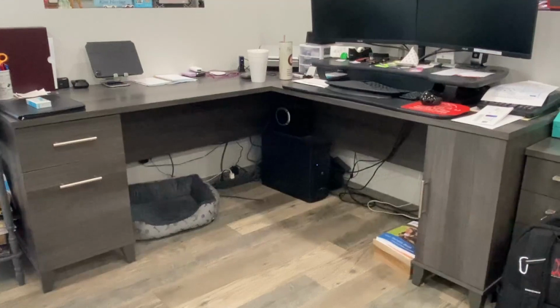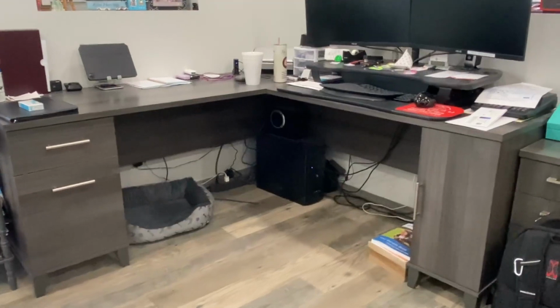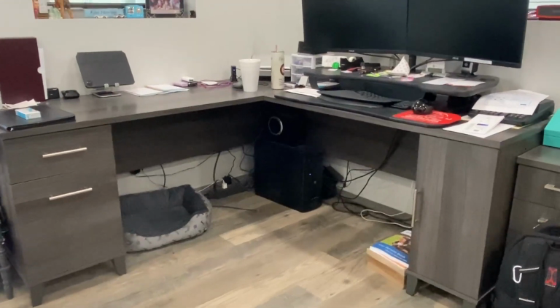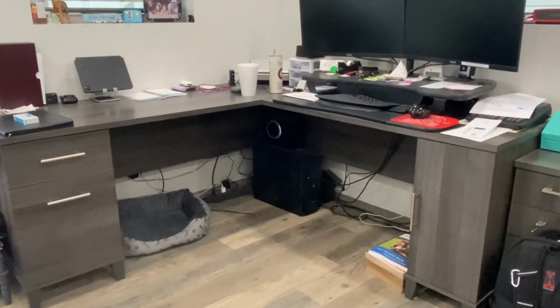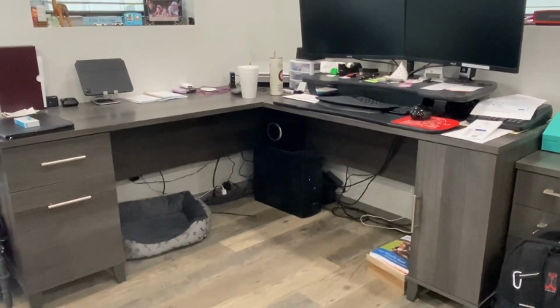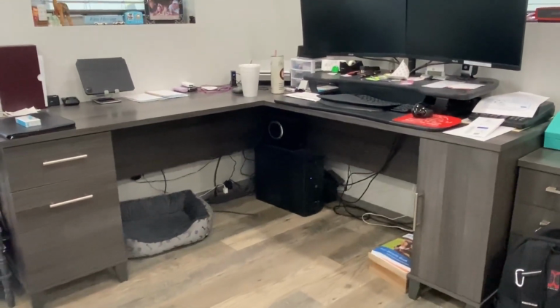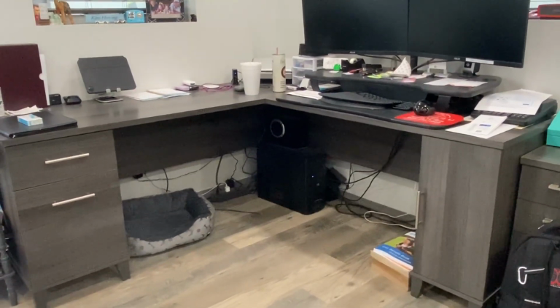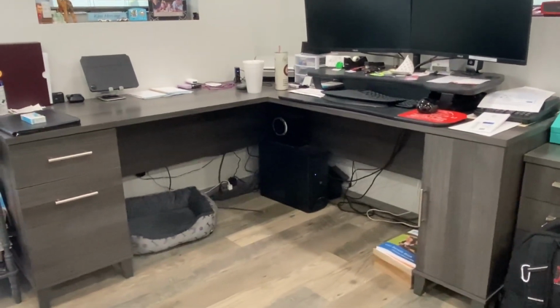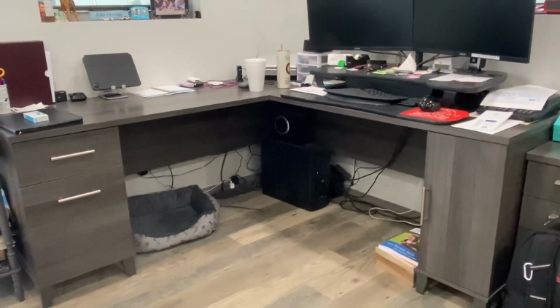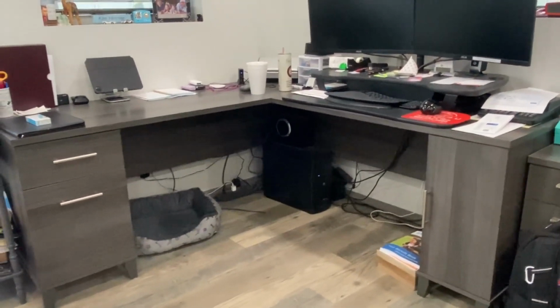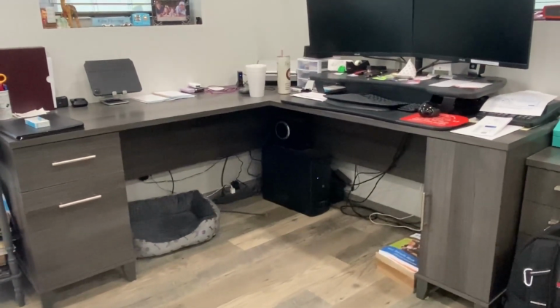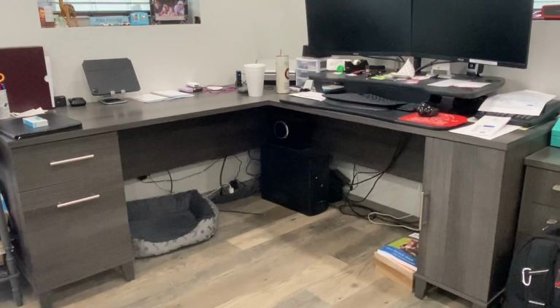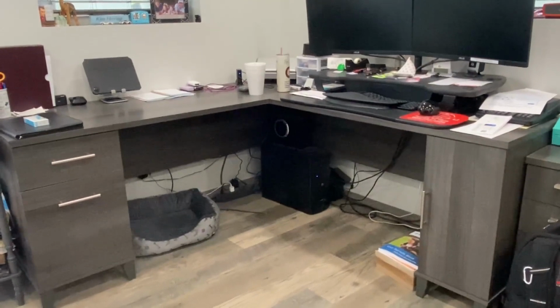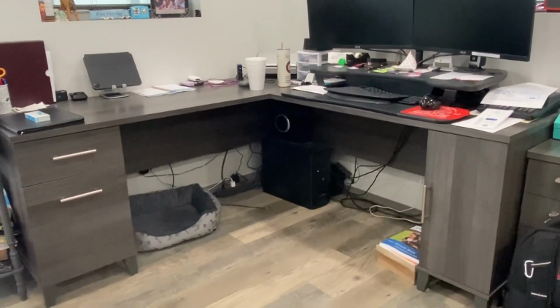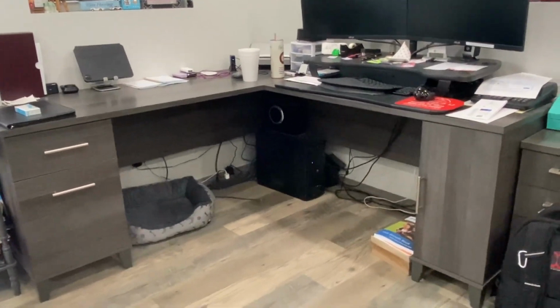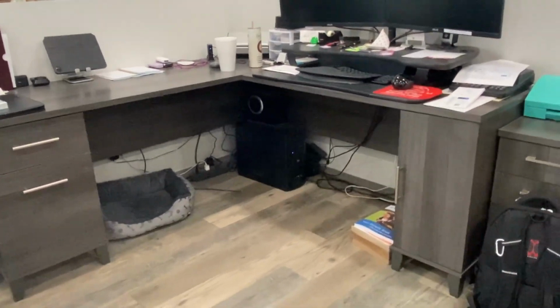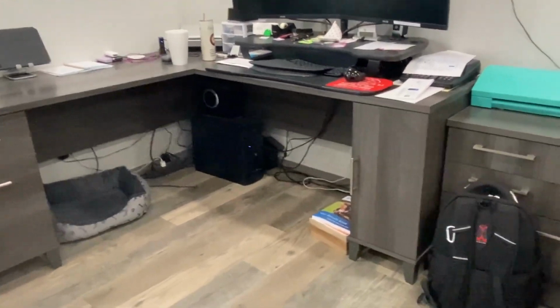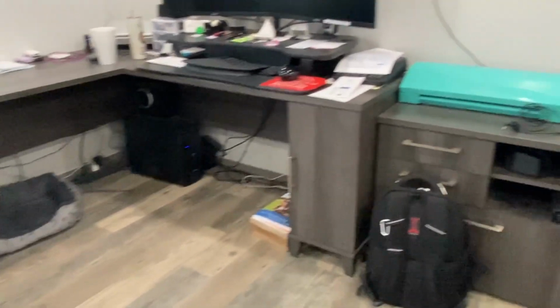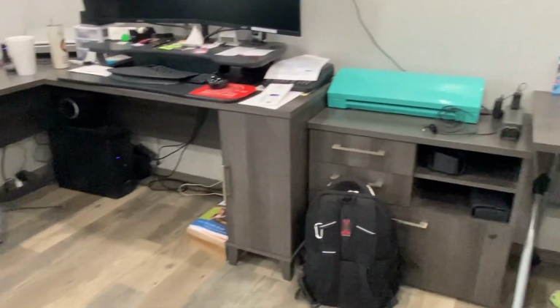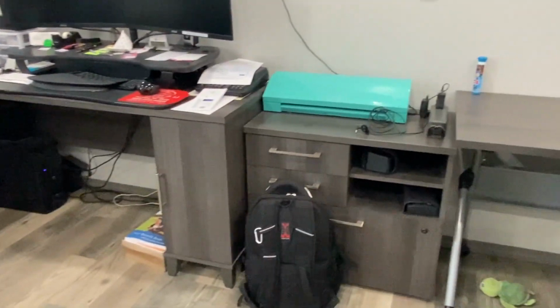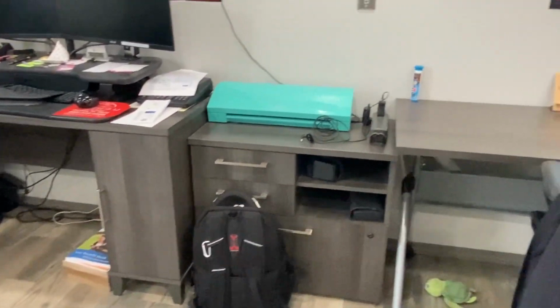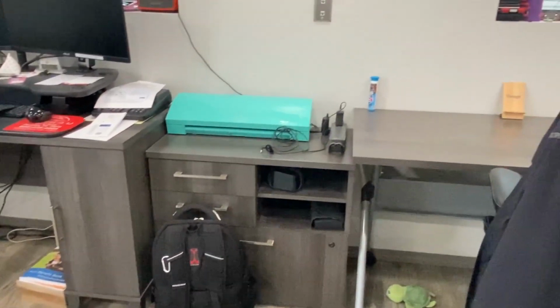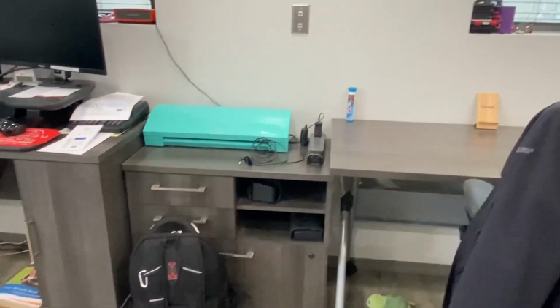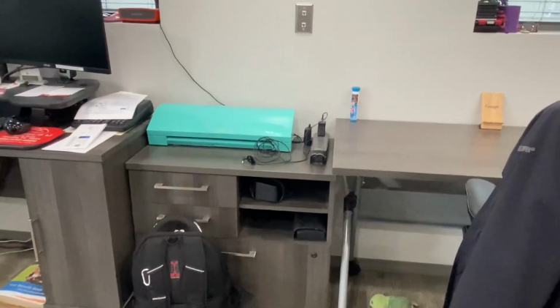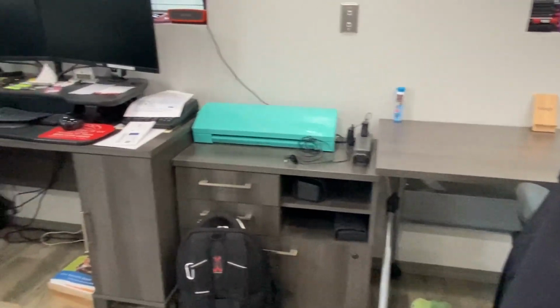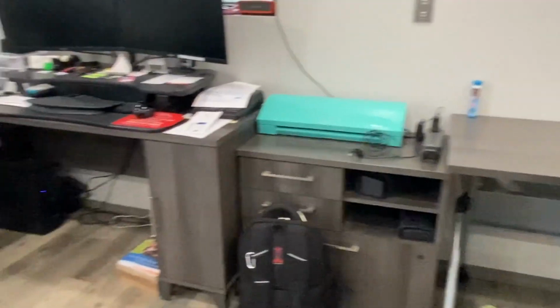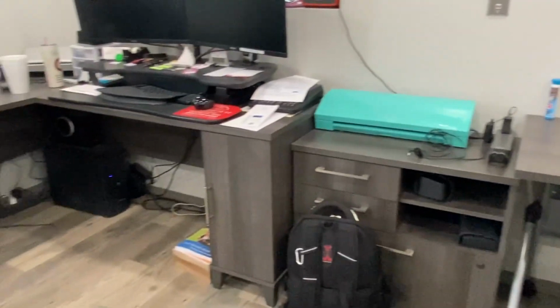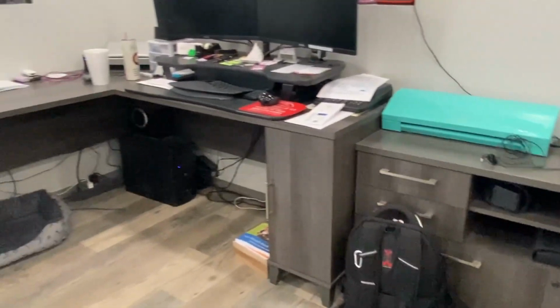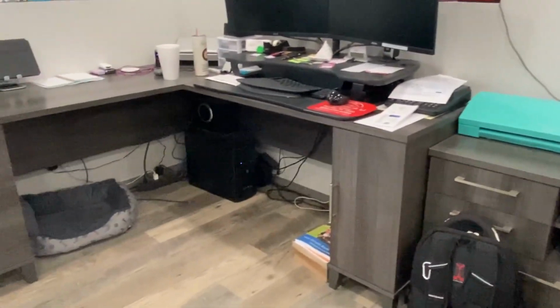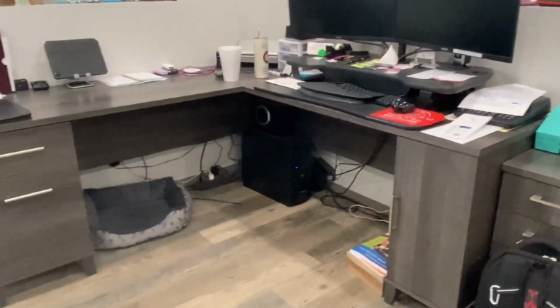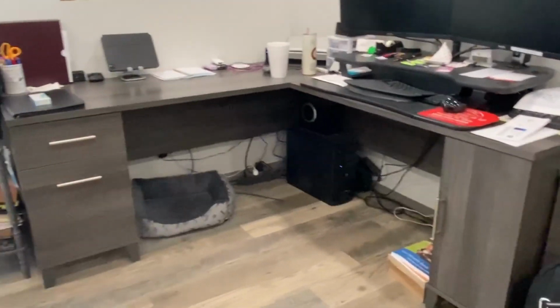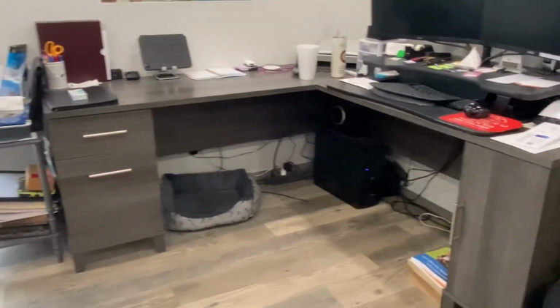Hey y'all, this is the Bush Furniture L-shaped desk in storm gray wood finish. I was looking for office furniture that would look nice in my new office, that would all match and be sturdy construction.